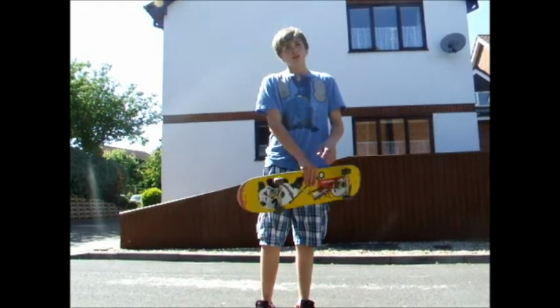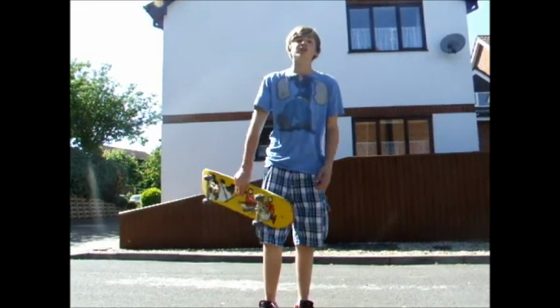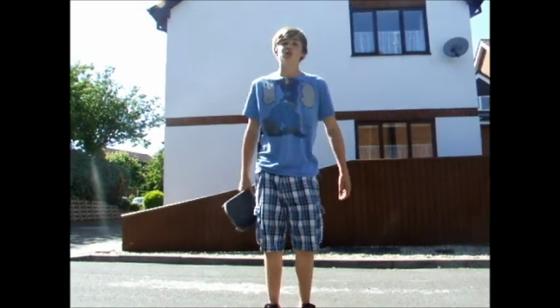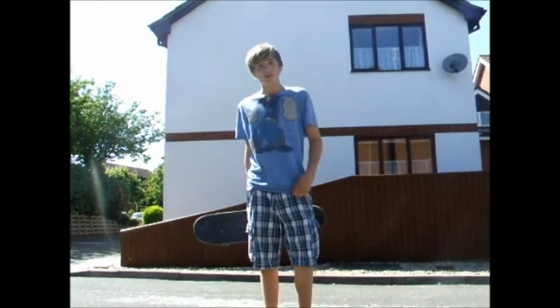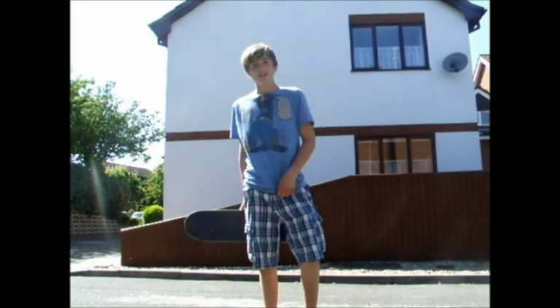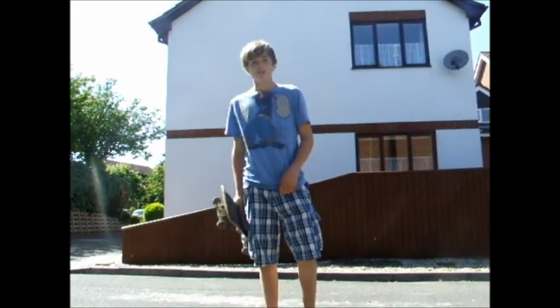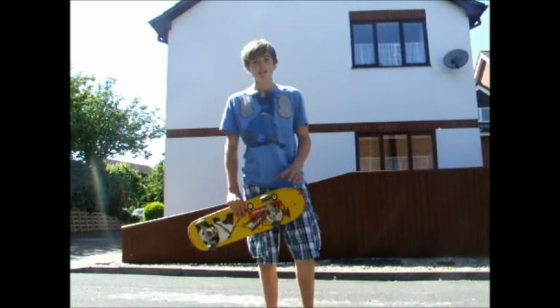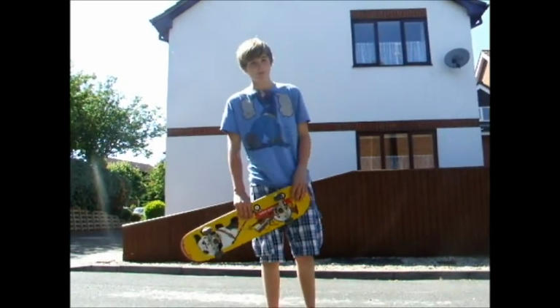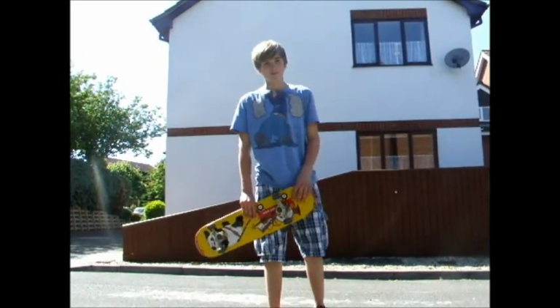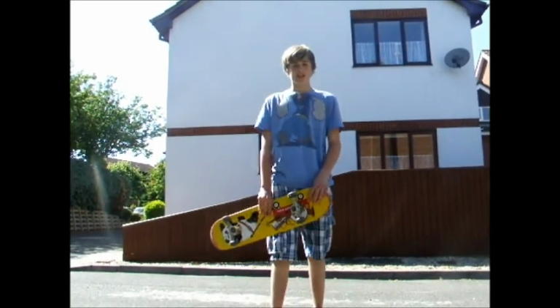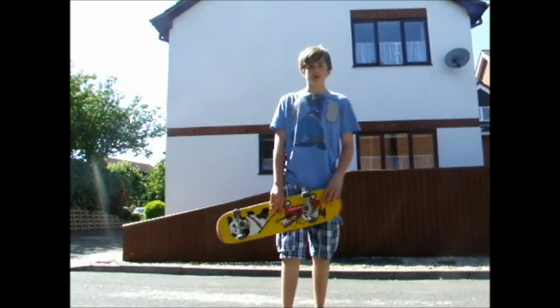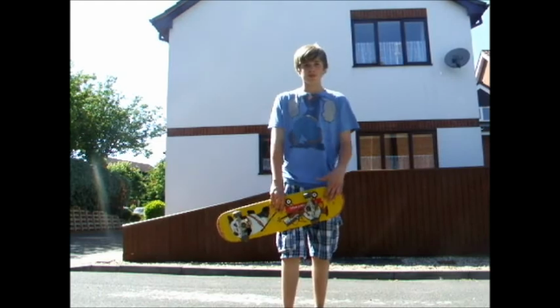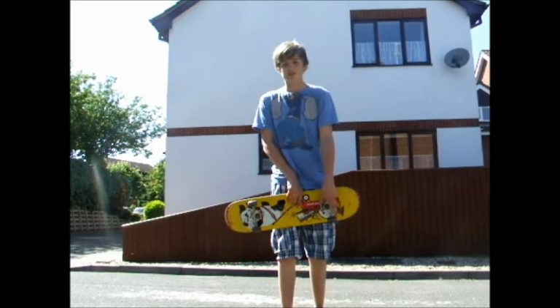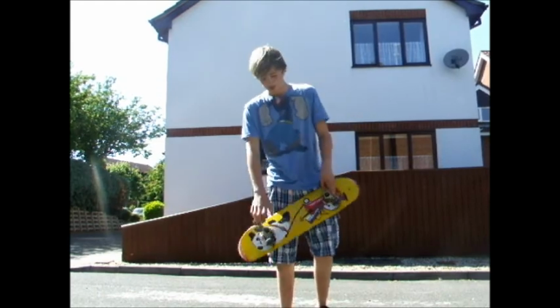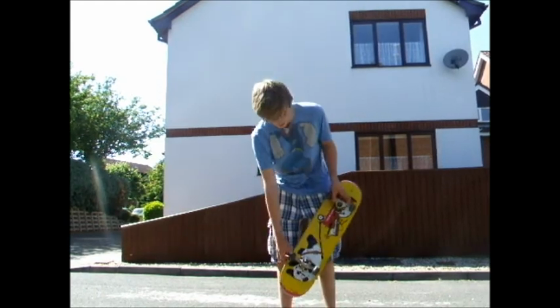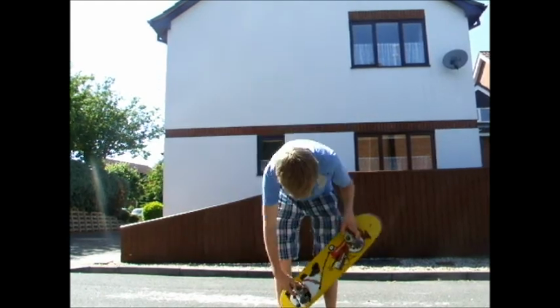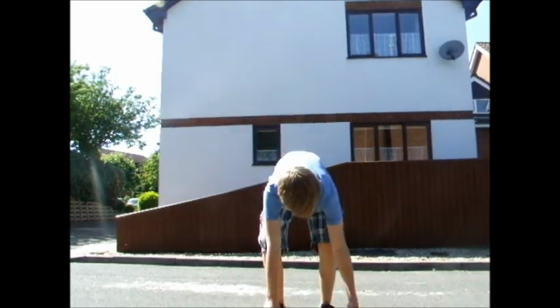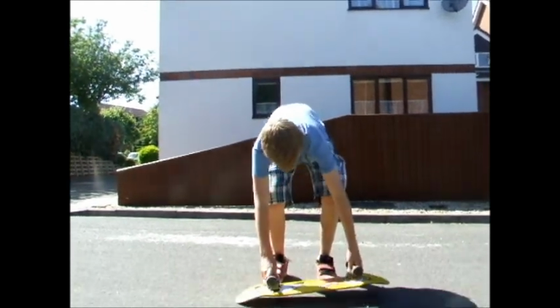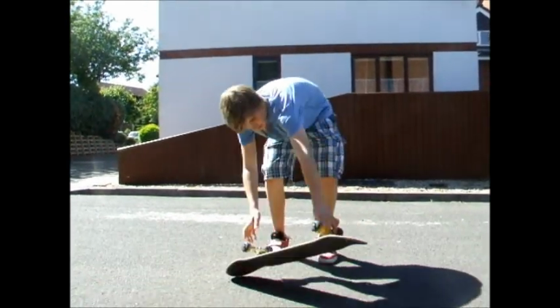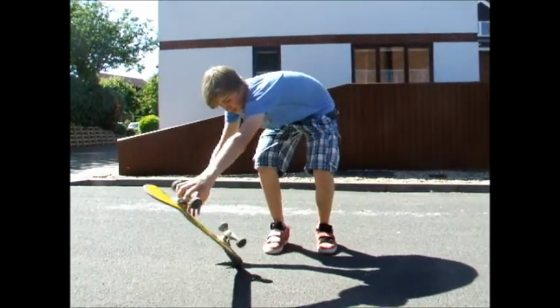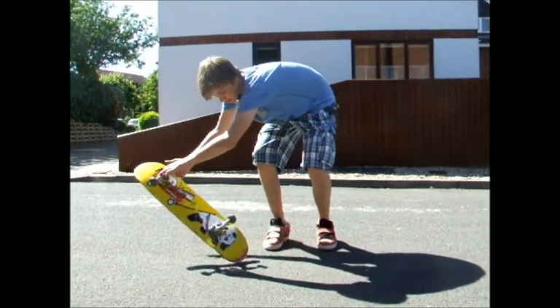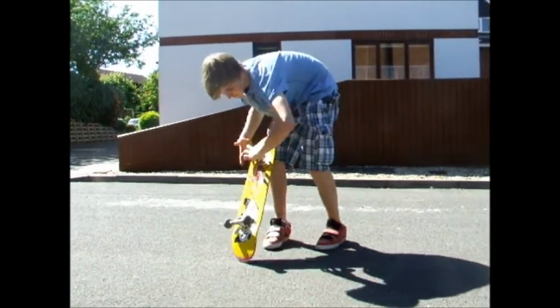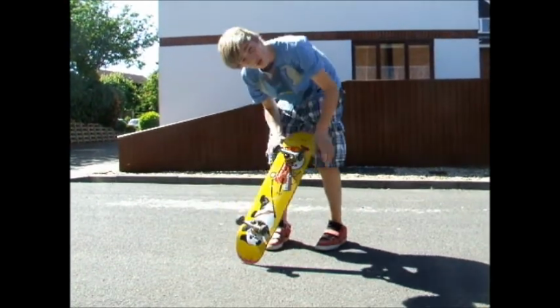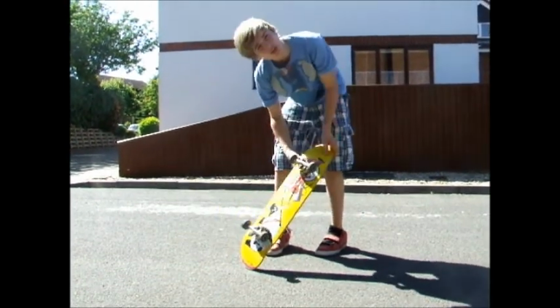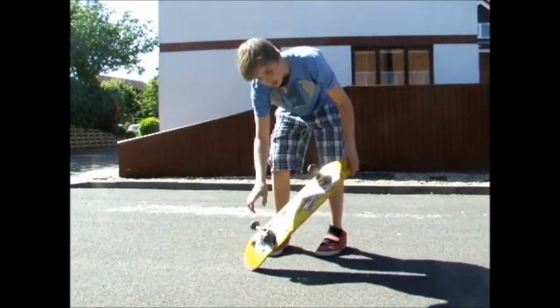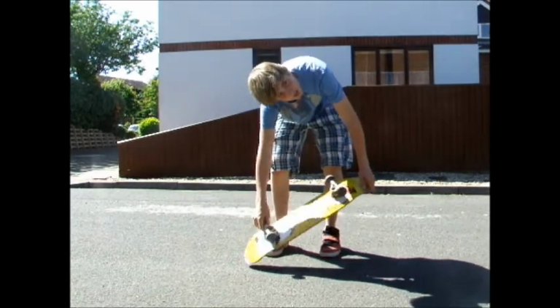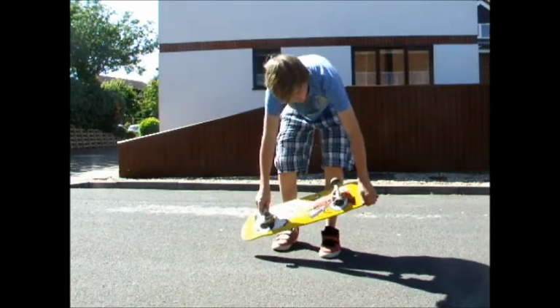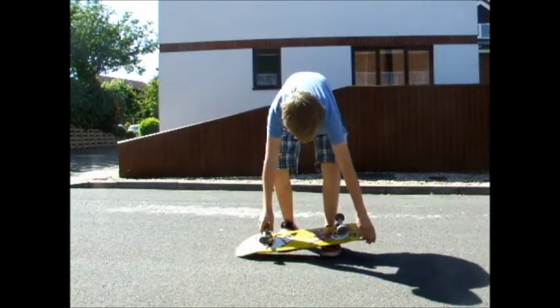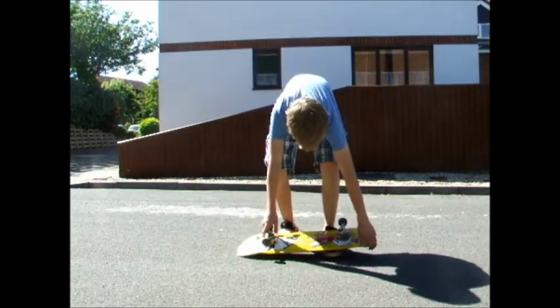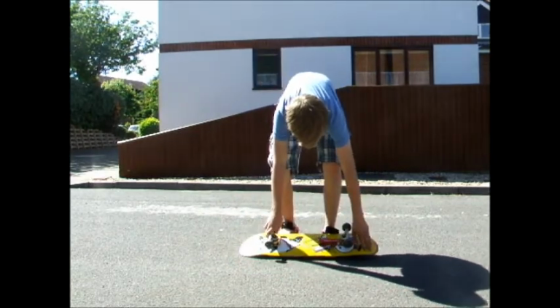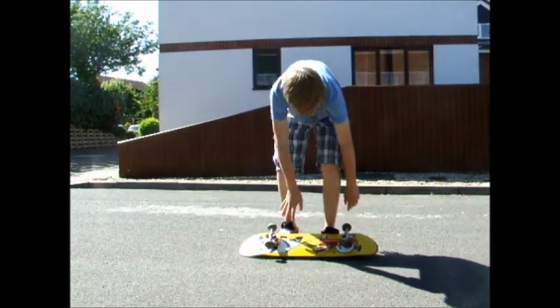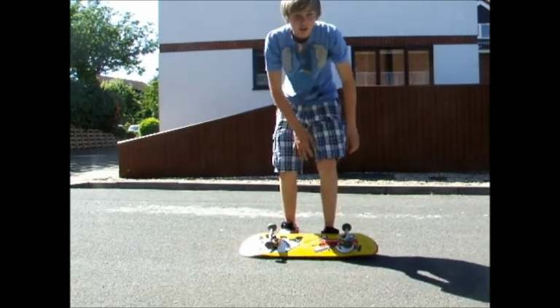This is a tutorial on how to casper on a skateboard. The casper is with your skateboard upside down, spinning on the tail like that, or on the nose, depending on which way you want to do it.